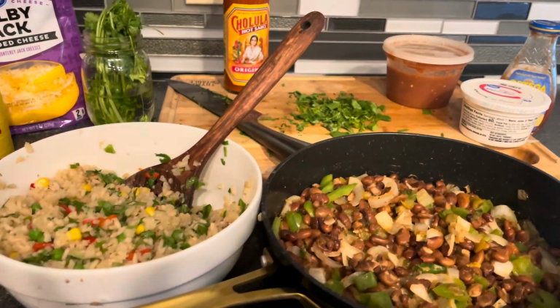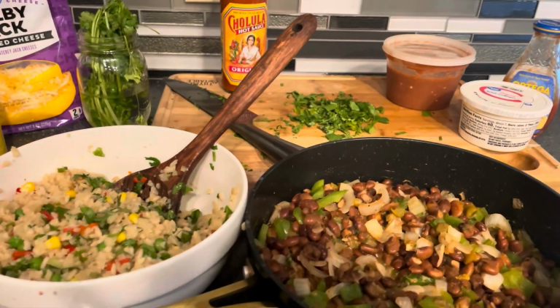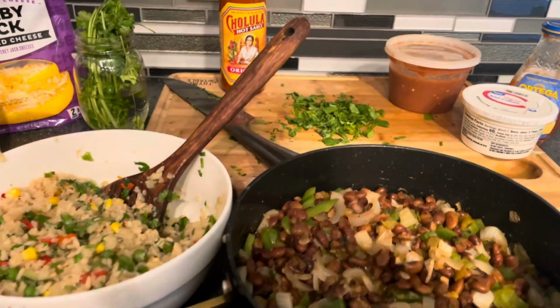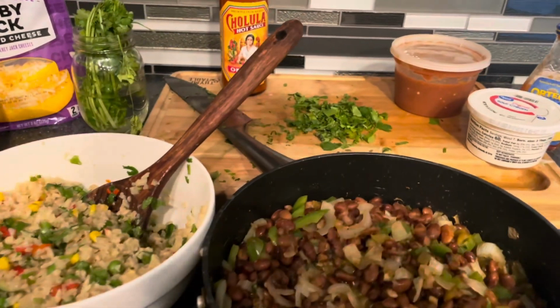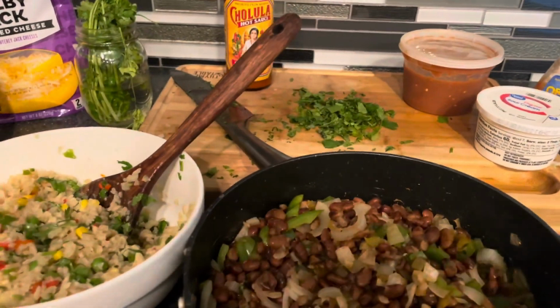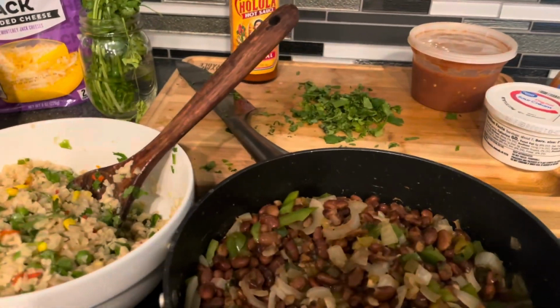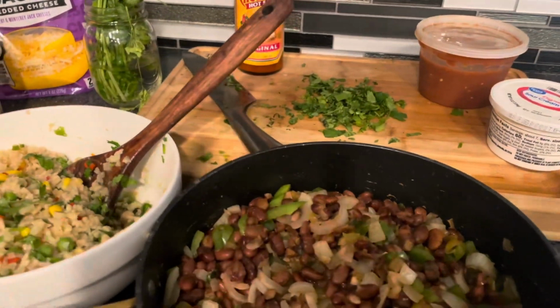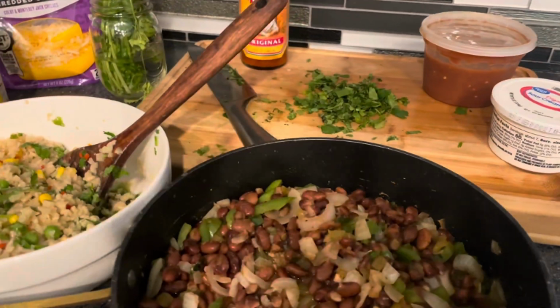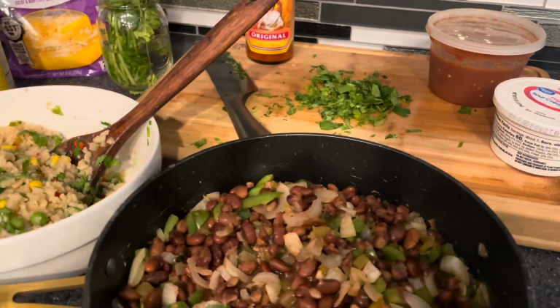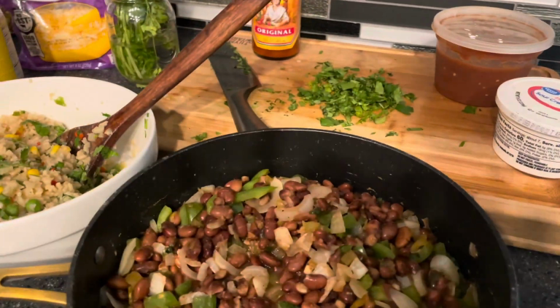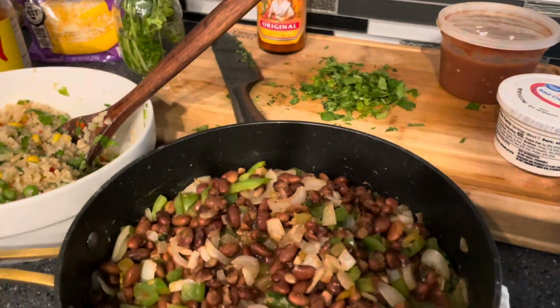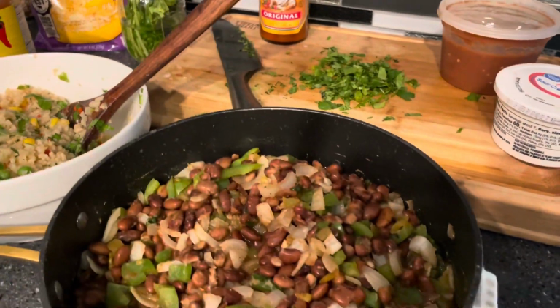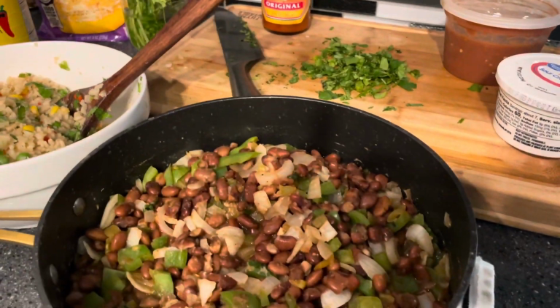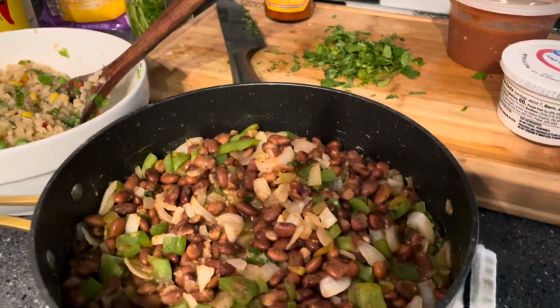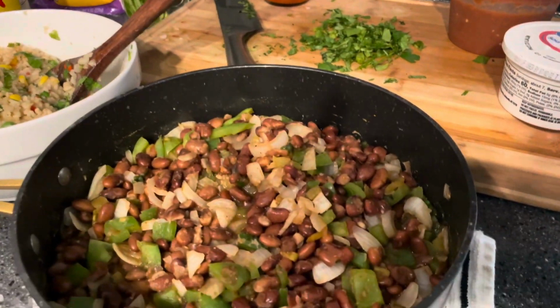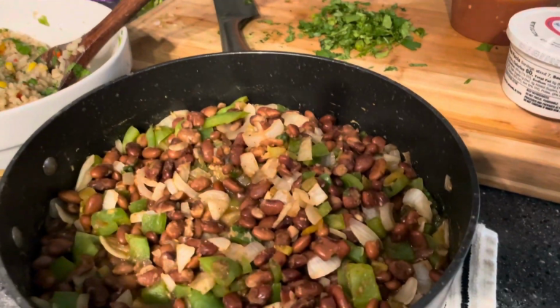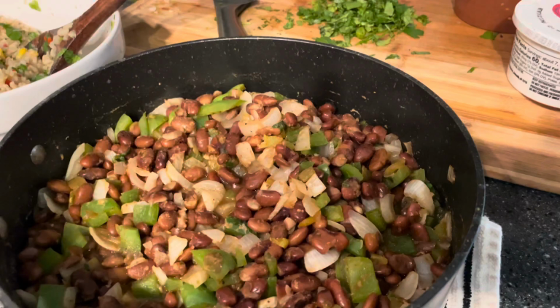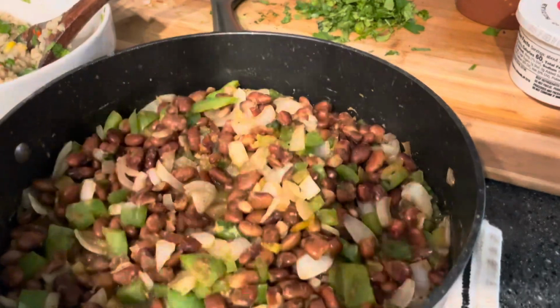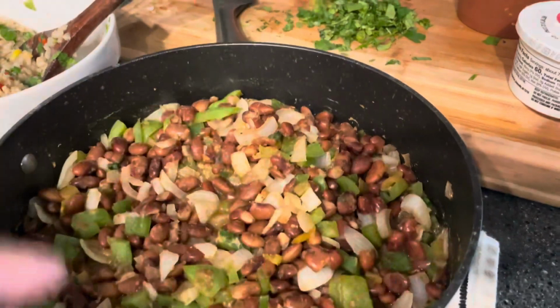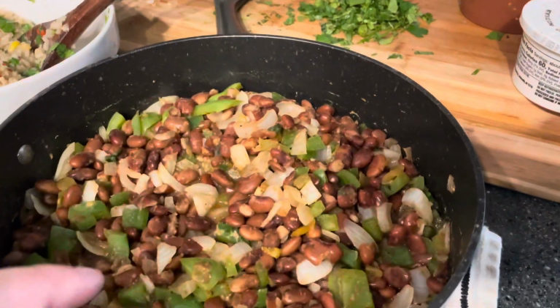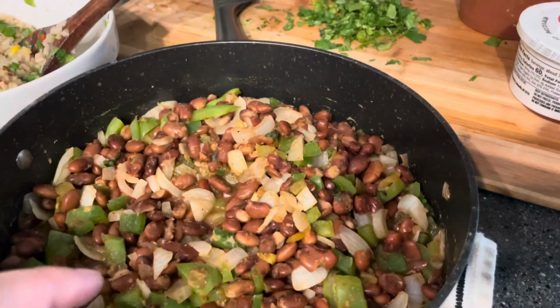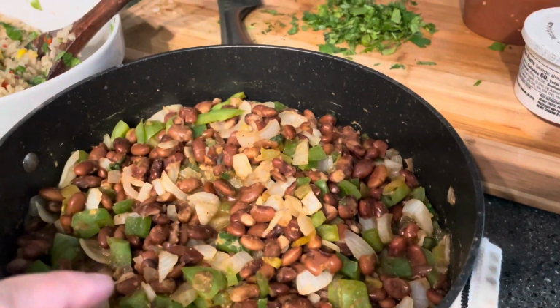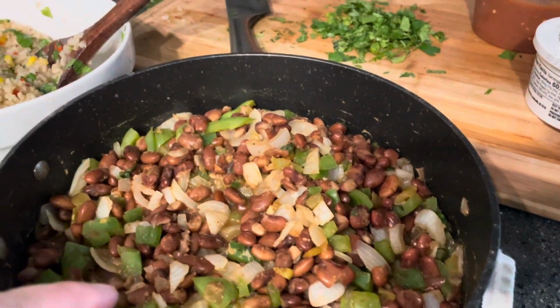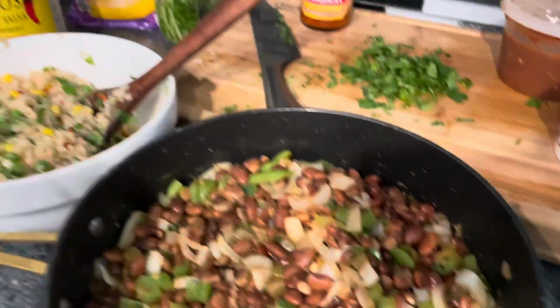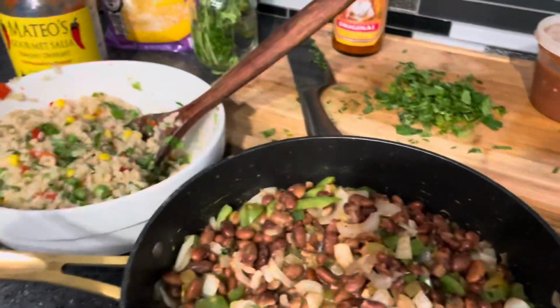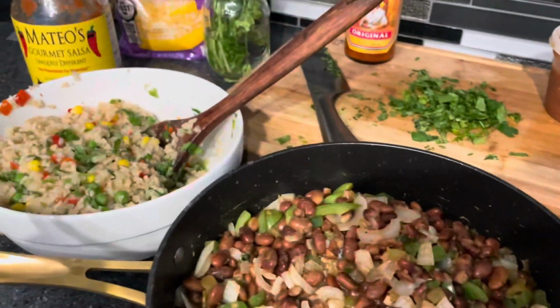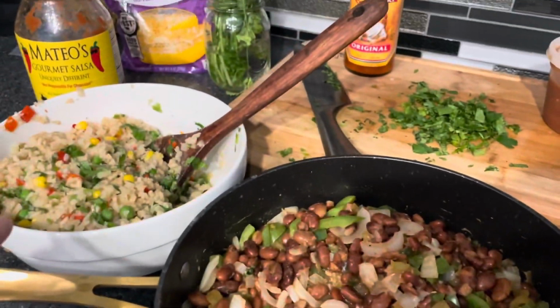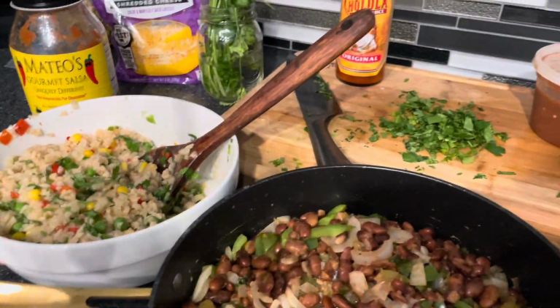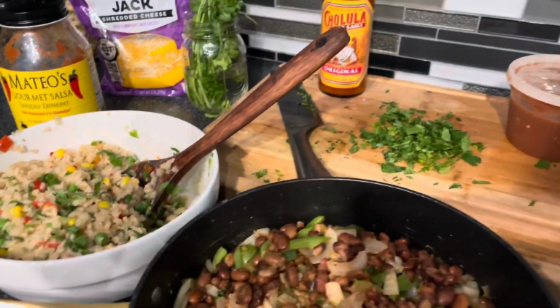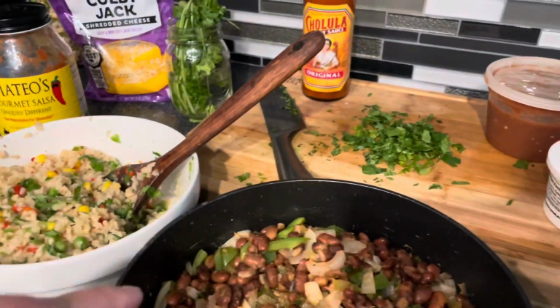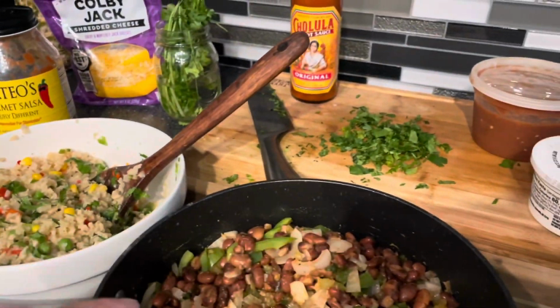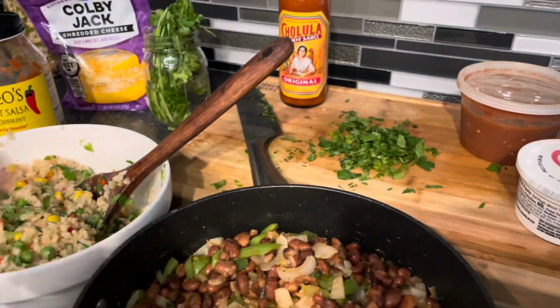Absolutely one of my favorite summertime dishes, or whenever I just don't feel like cooking — five minutes on the stove, microwavable, instant-pot-able. So good.